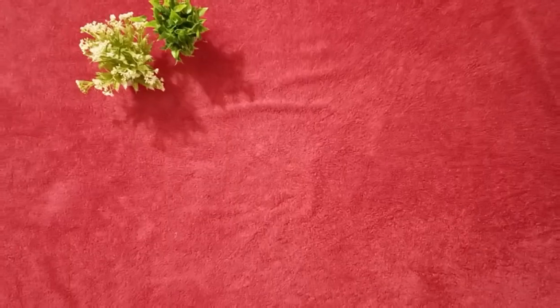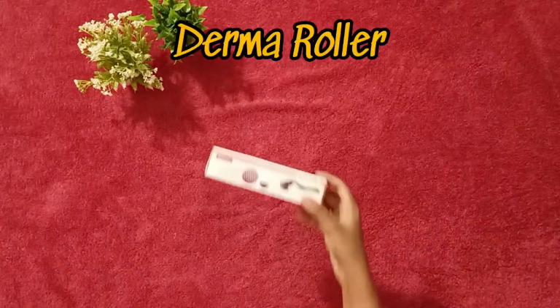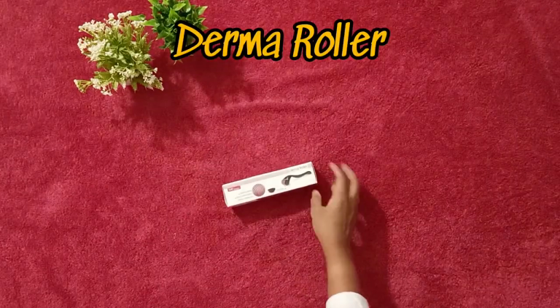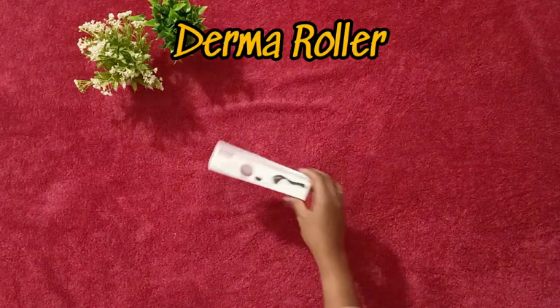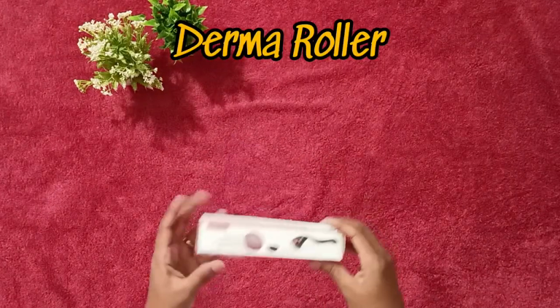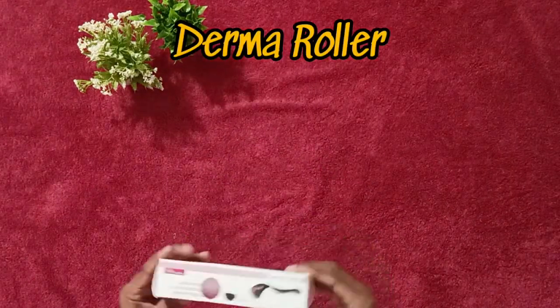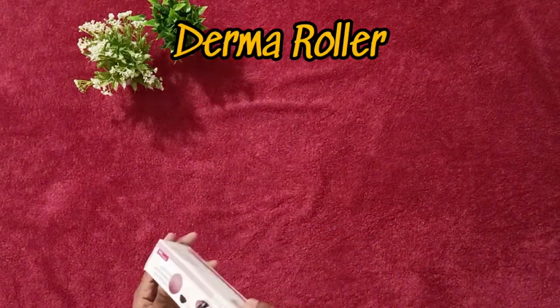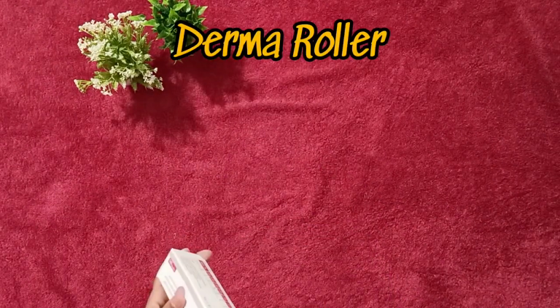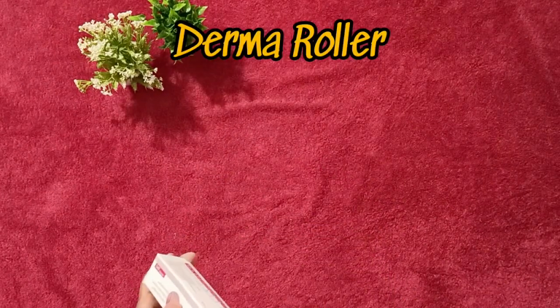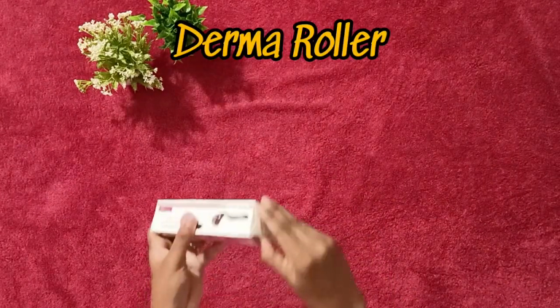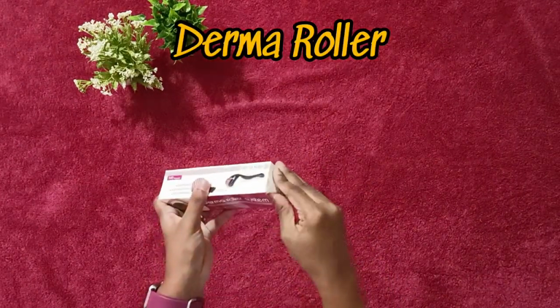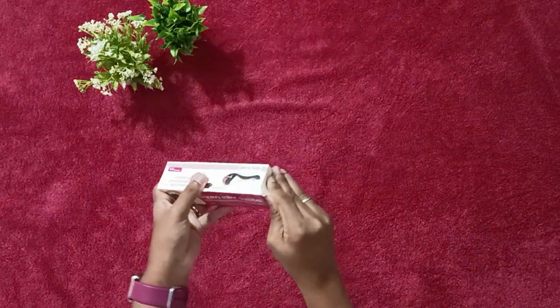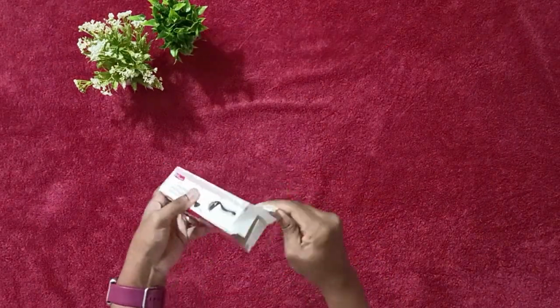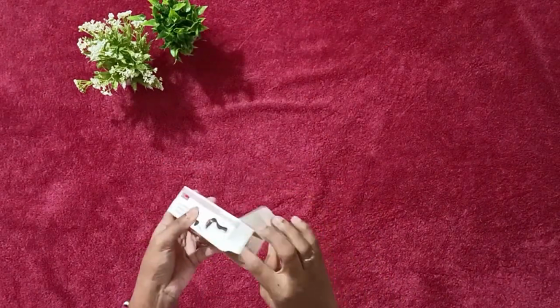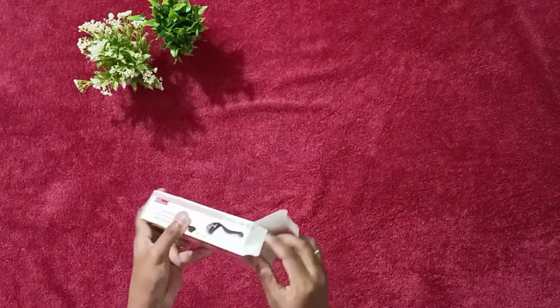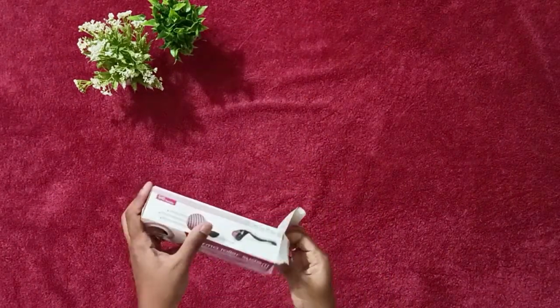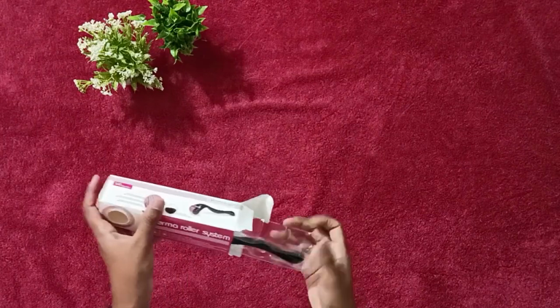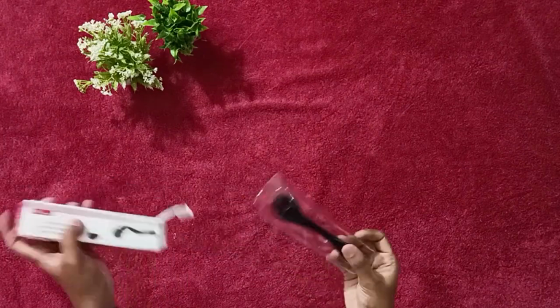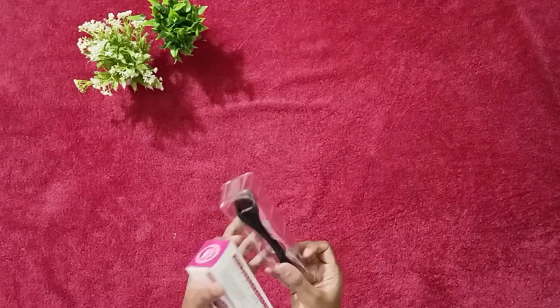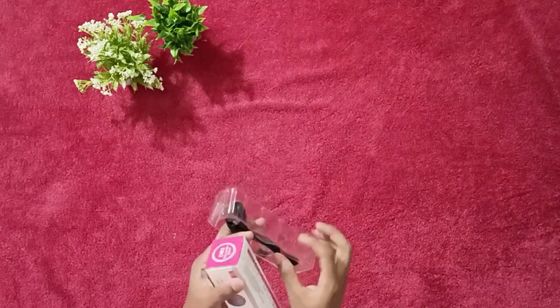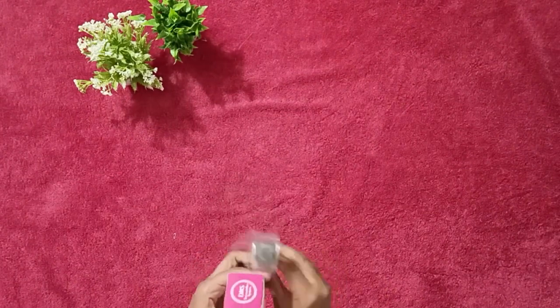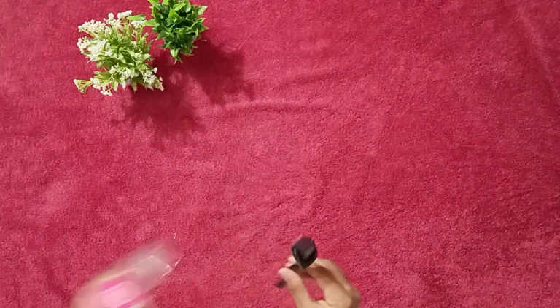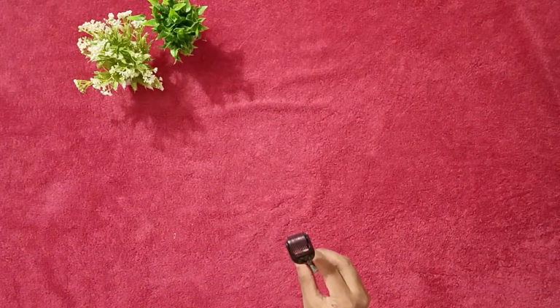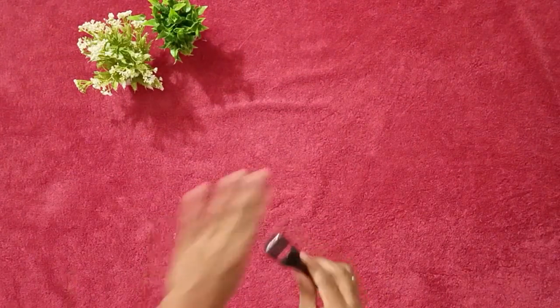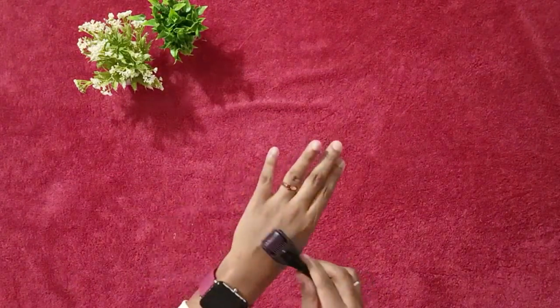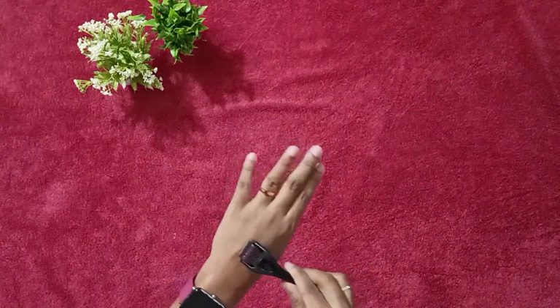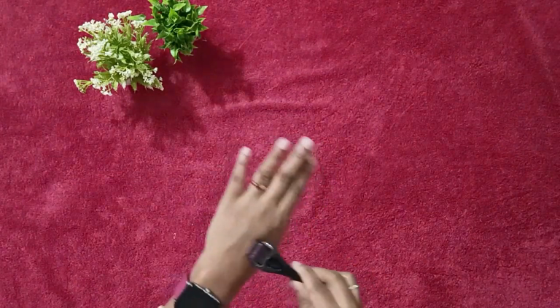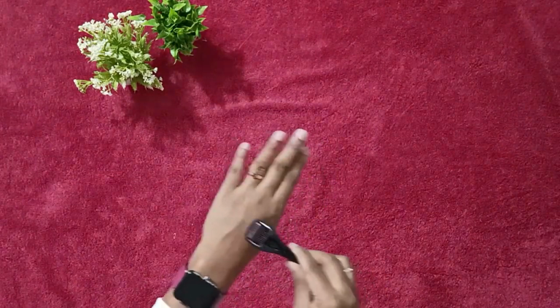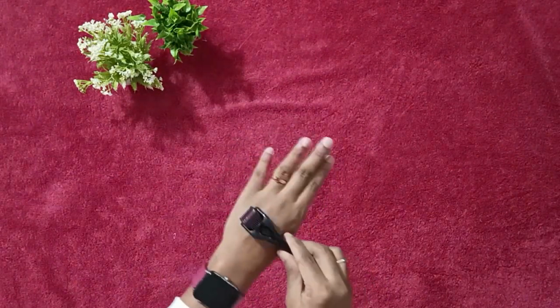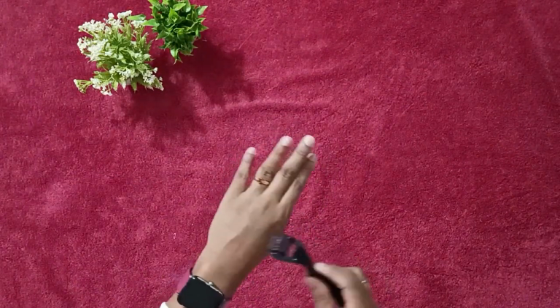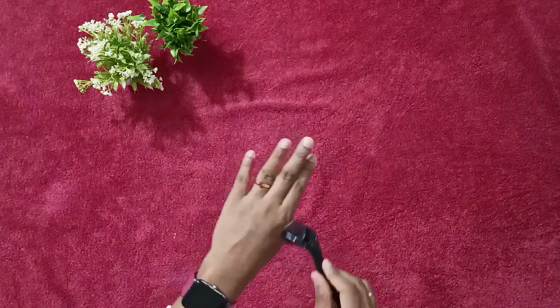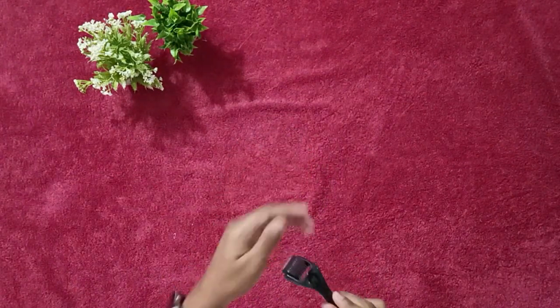Look what I found on this website — a derma roller. Obviously this is used for anti-aging and can also be used as a scrub.